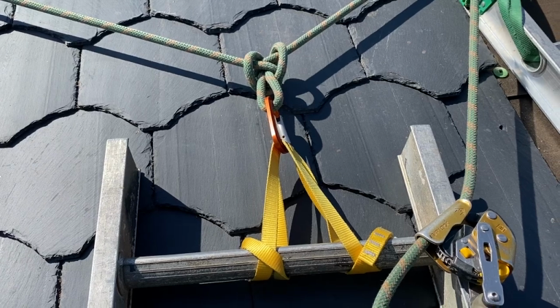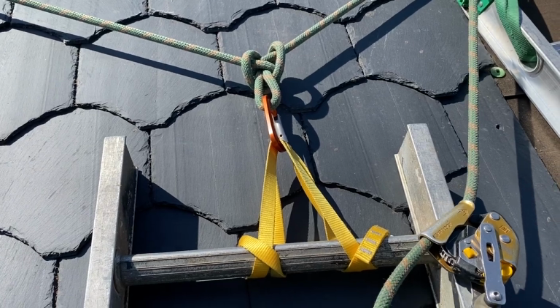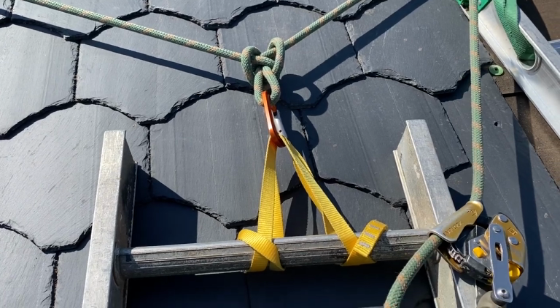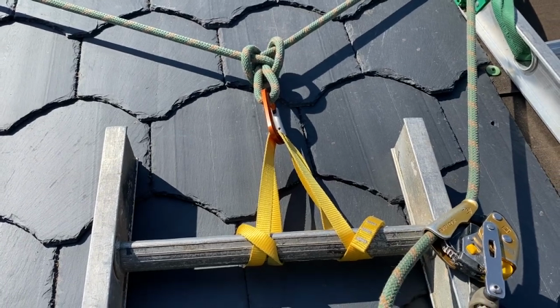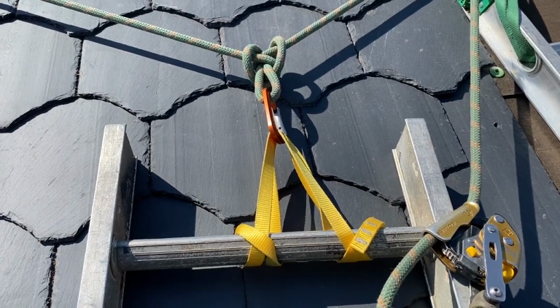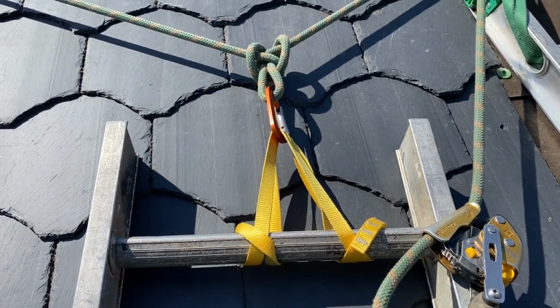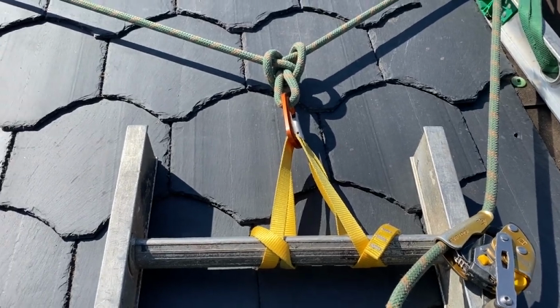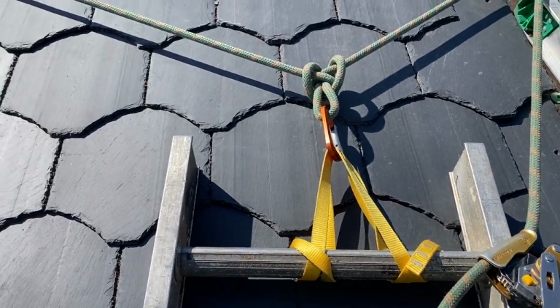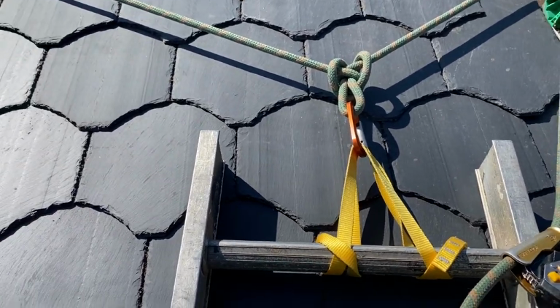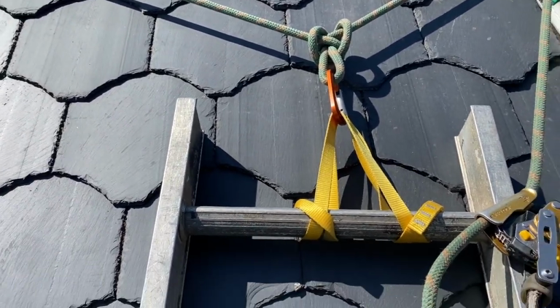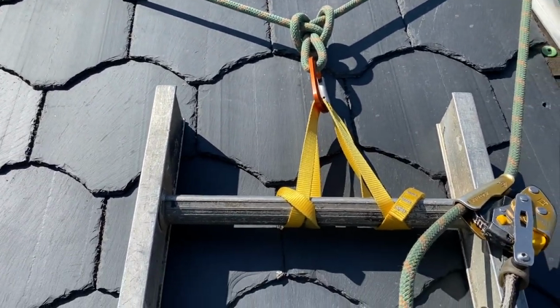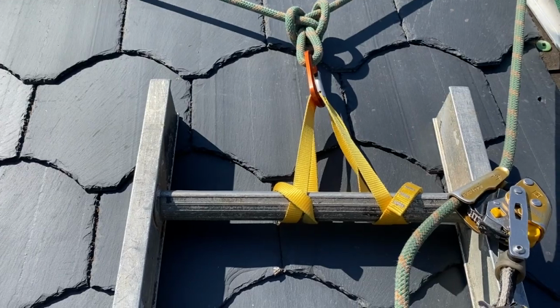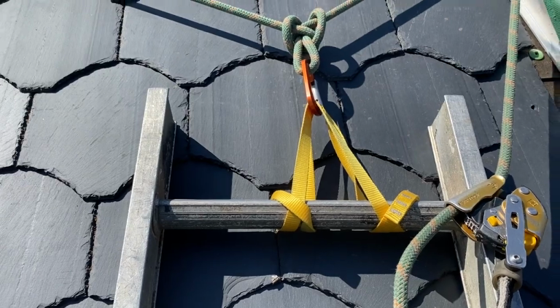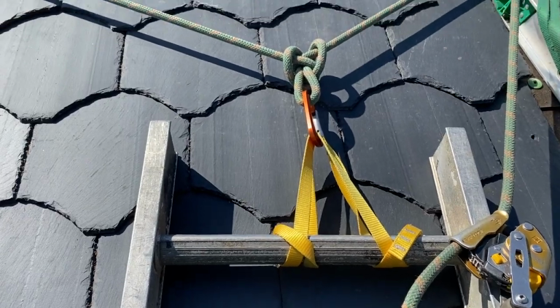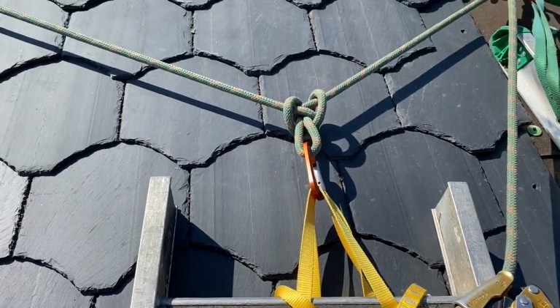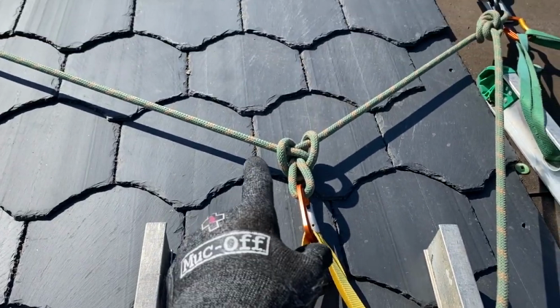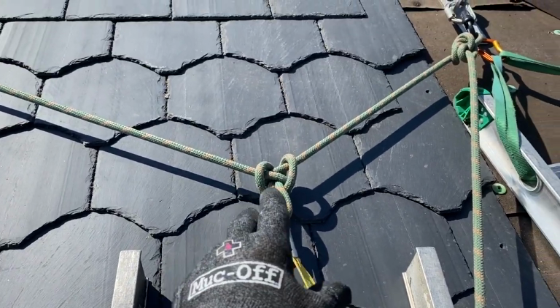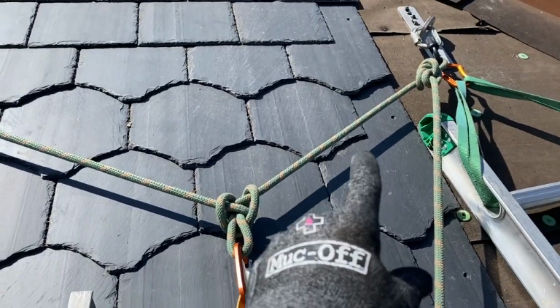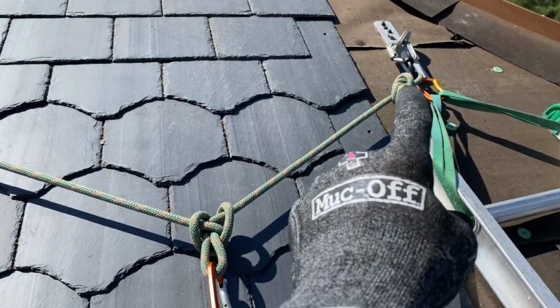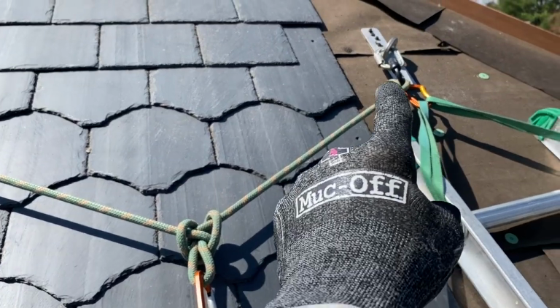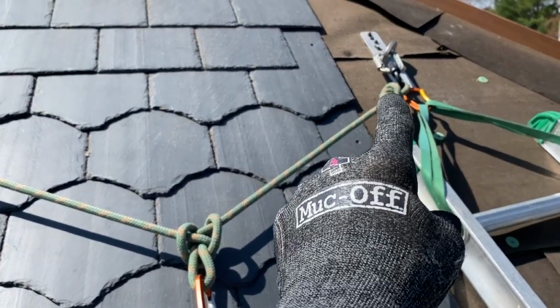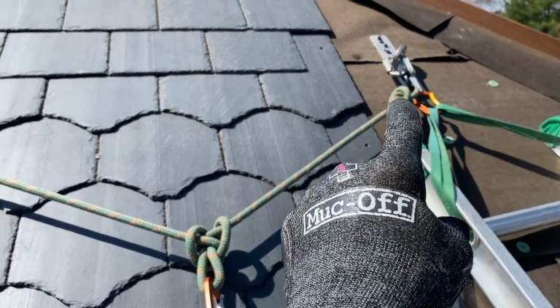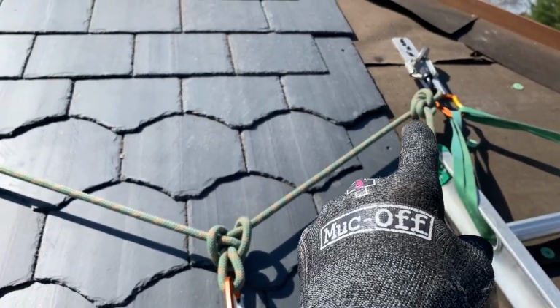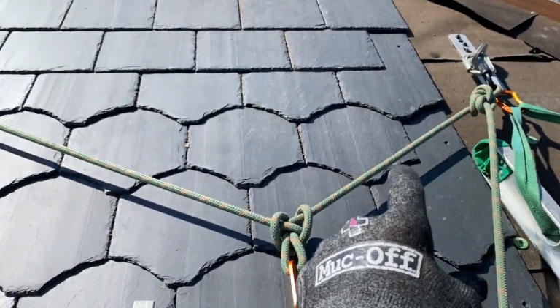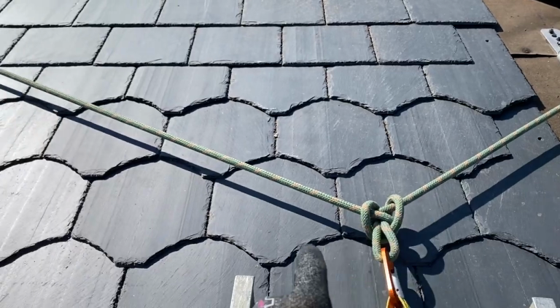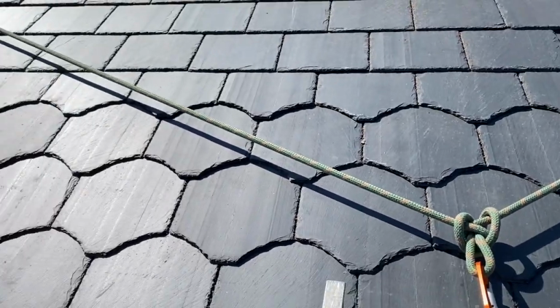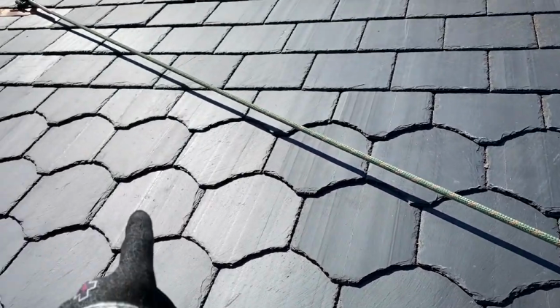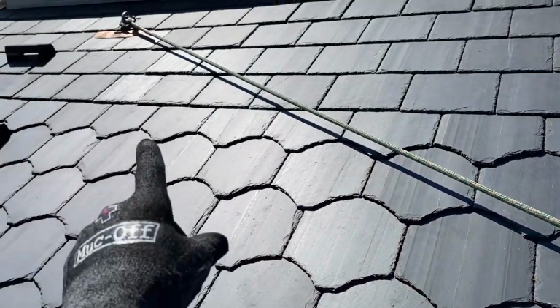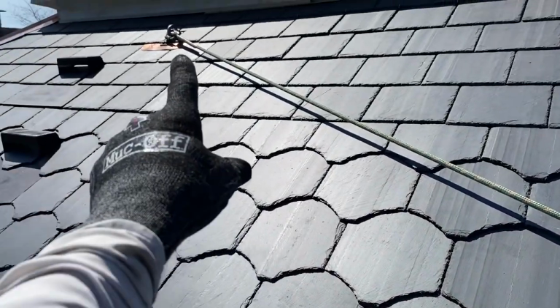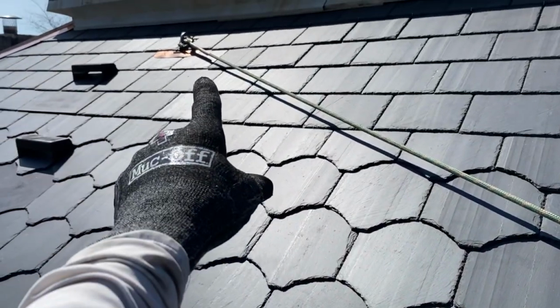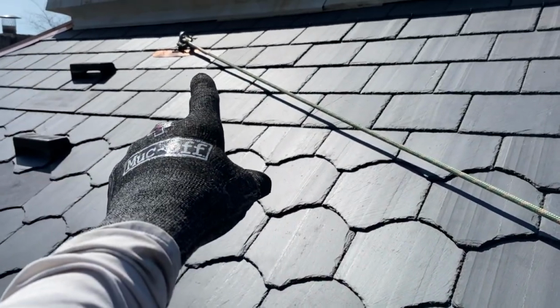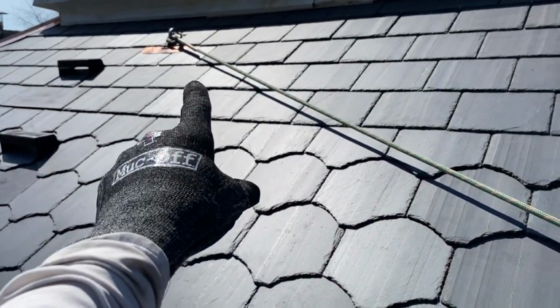Hey everyone, Ronnie at Slater. So I have suspended this ladder off this line. I've got a V1 anchor here which I just put in a little while ago and a V5 permanent anchor.